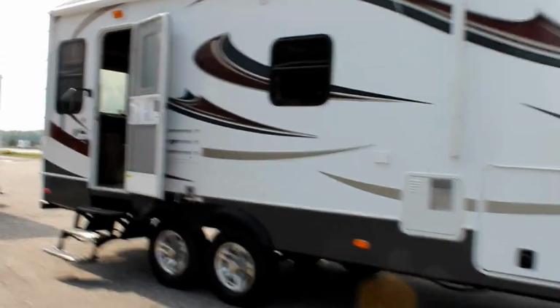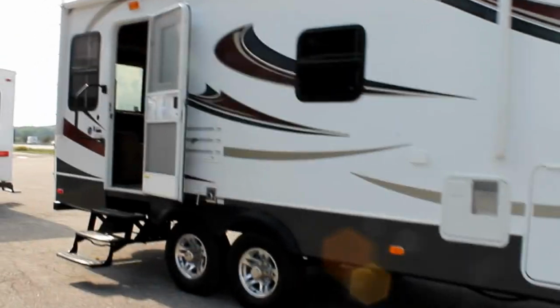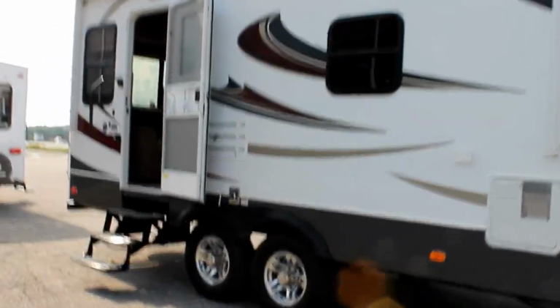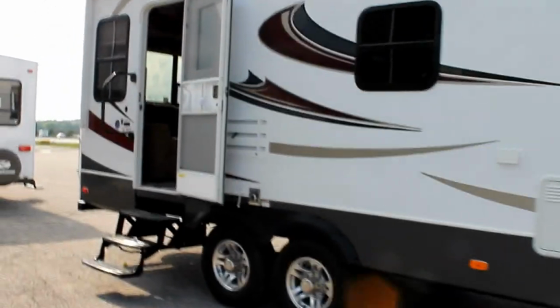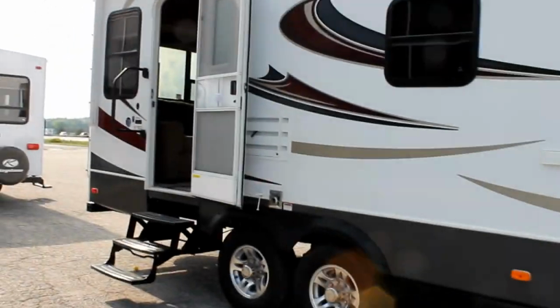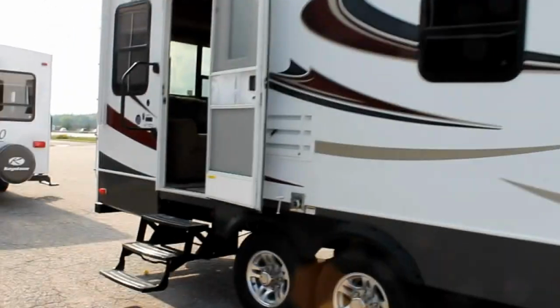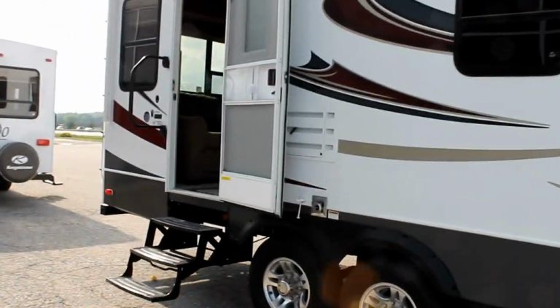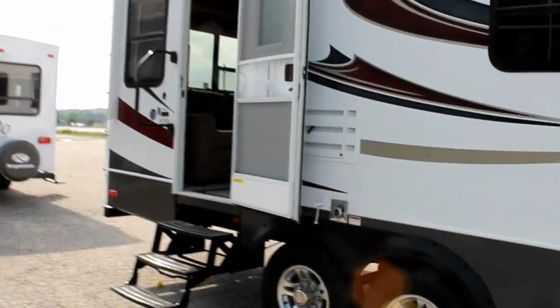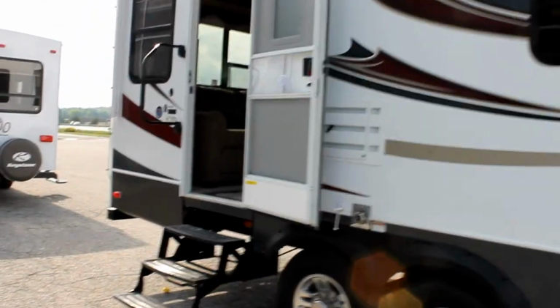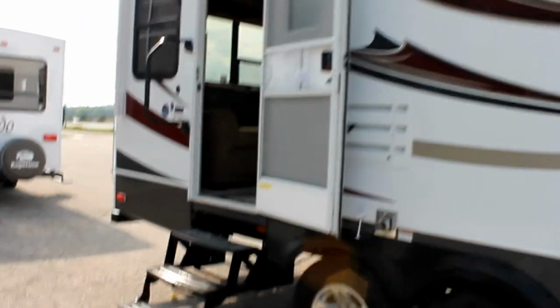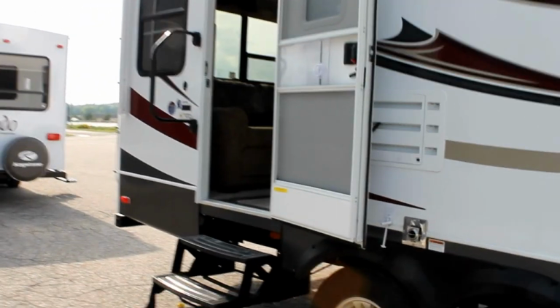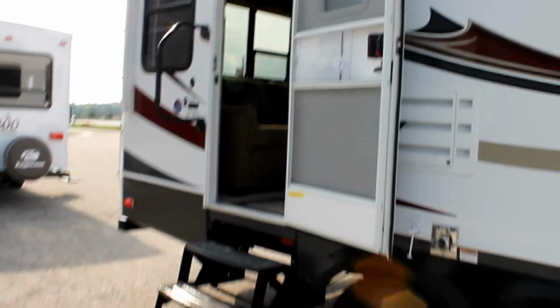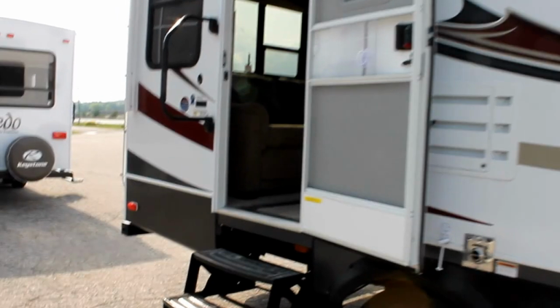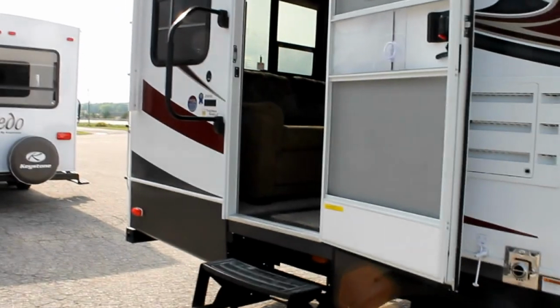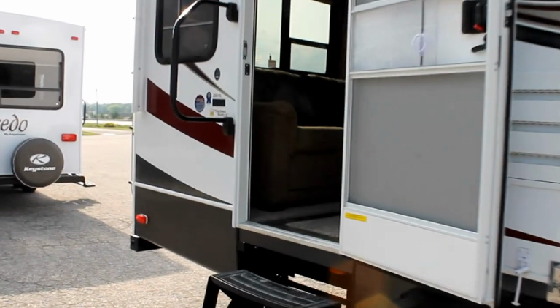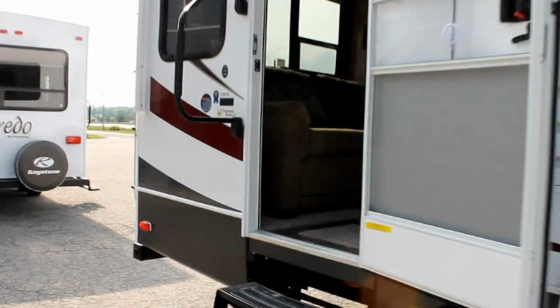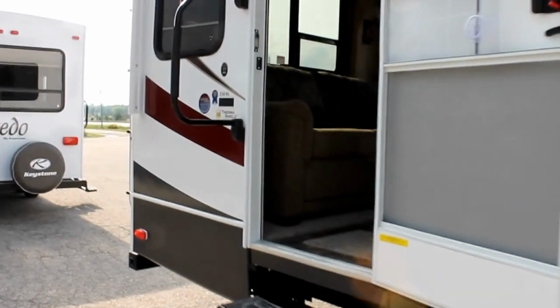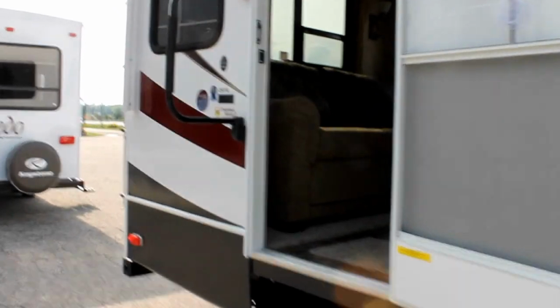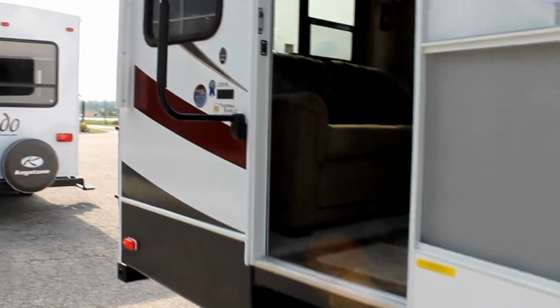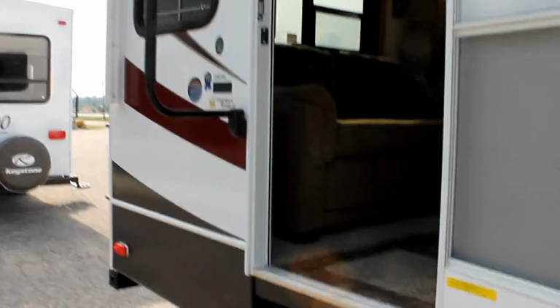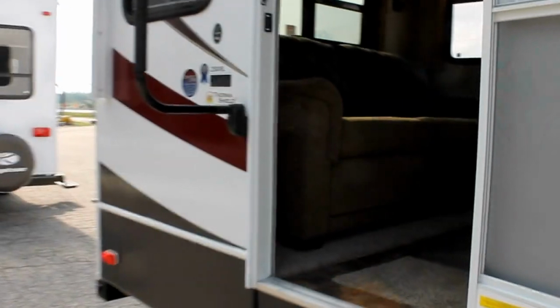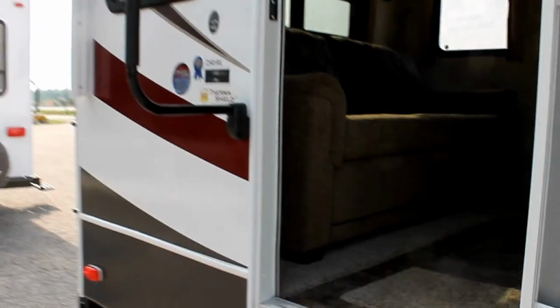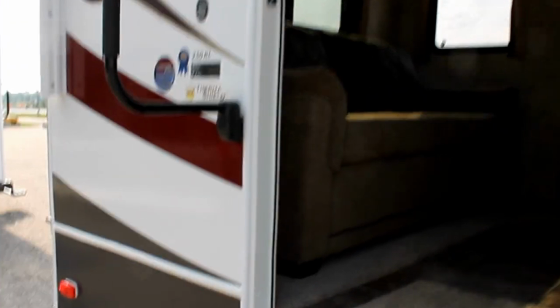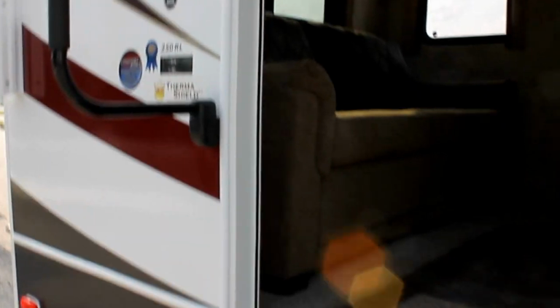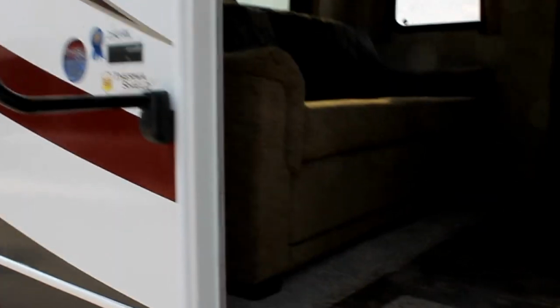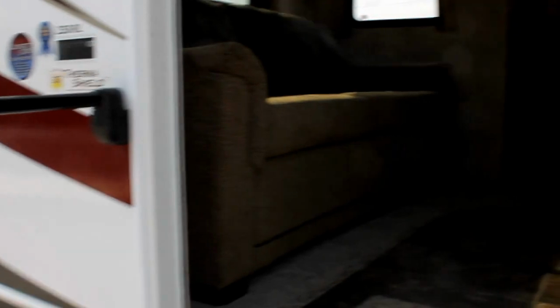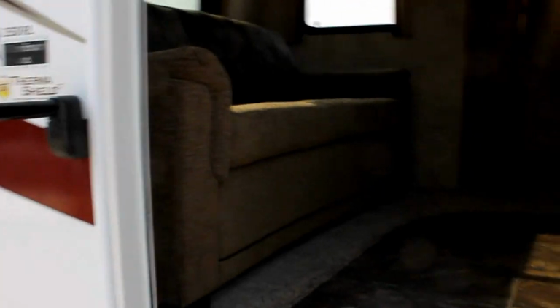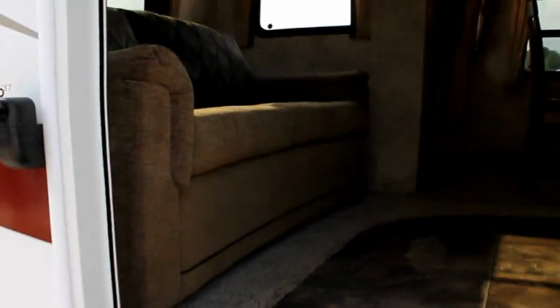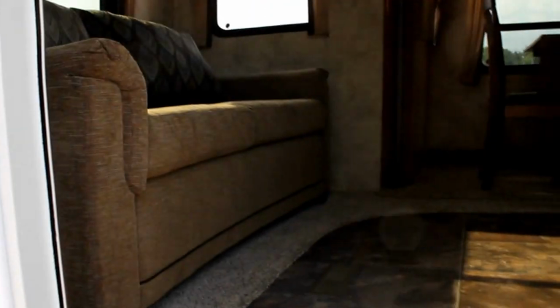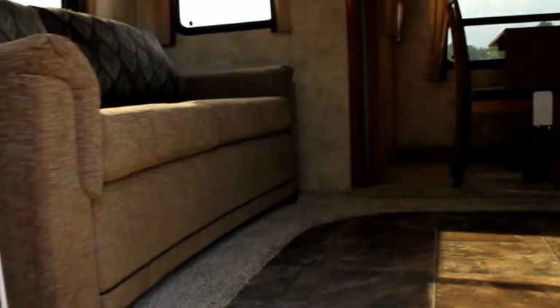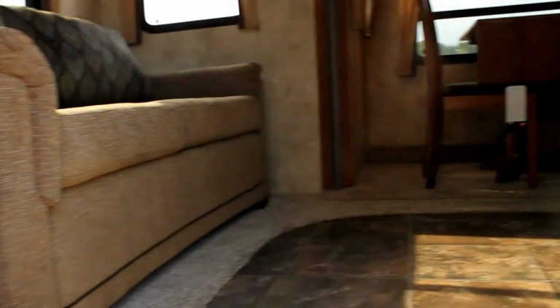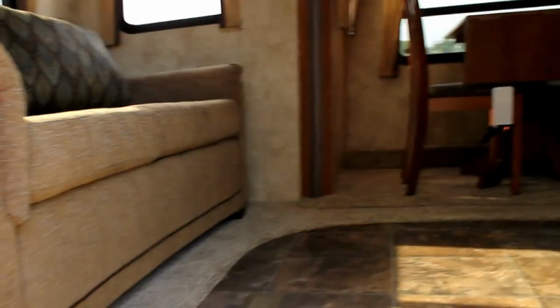Let's take a closer look. Some great features of the Laredo are slam latch baggage doors, aluminum rims, and some great woods. Let's take a walk inside.